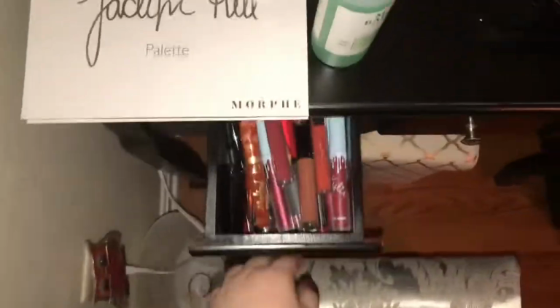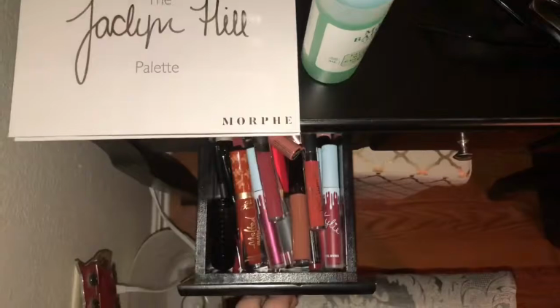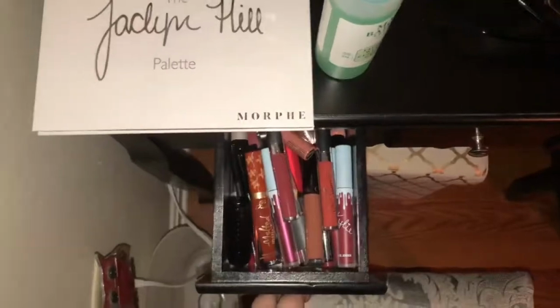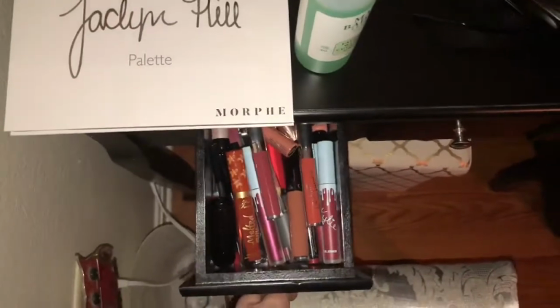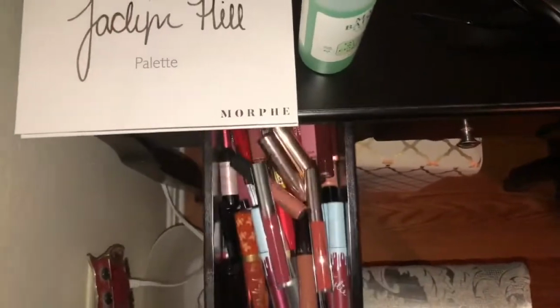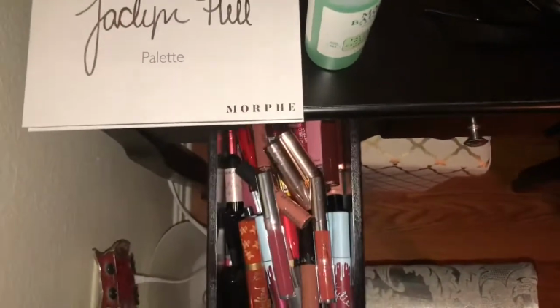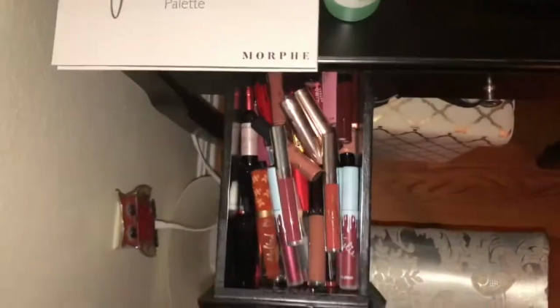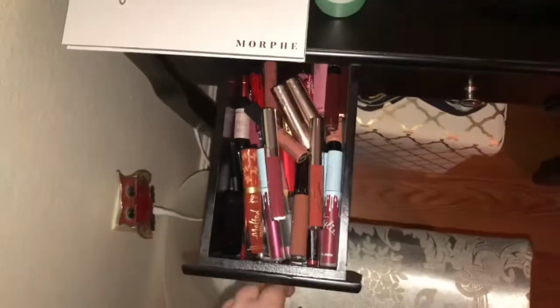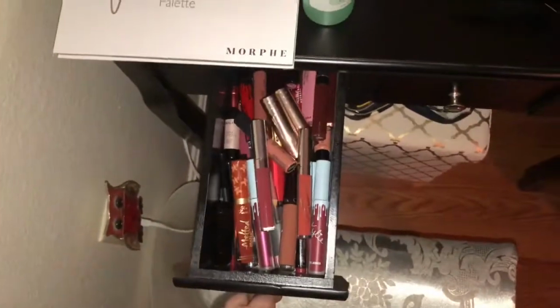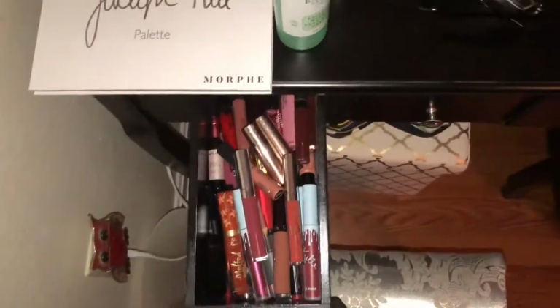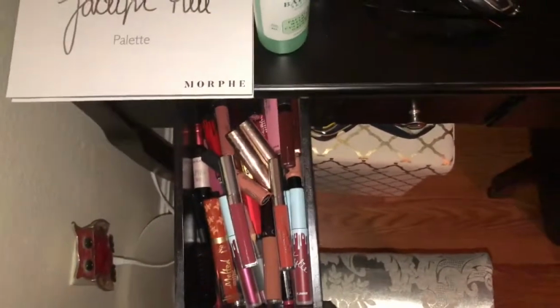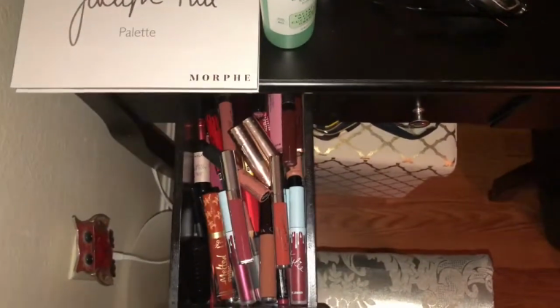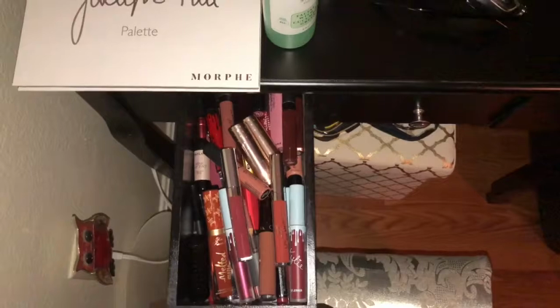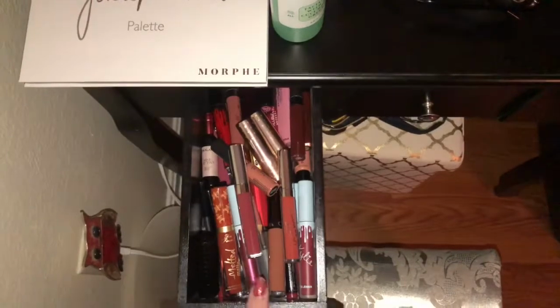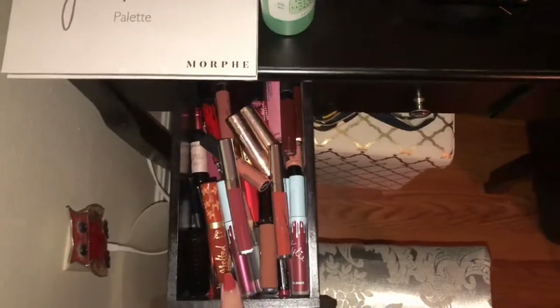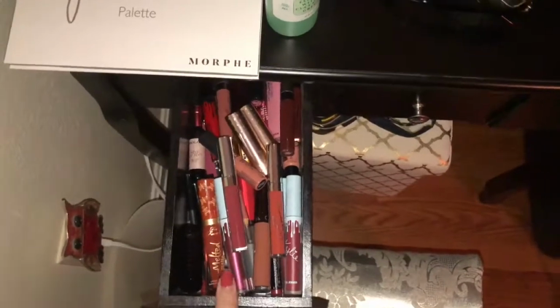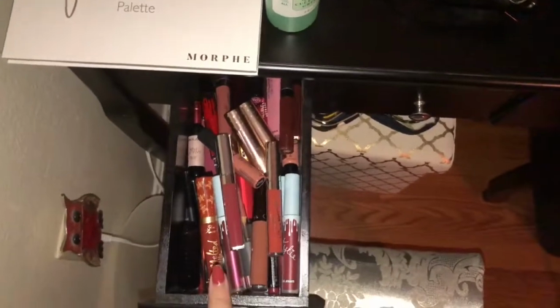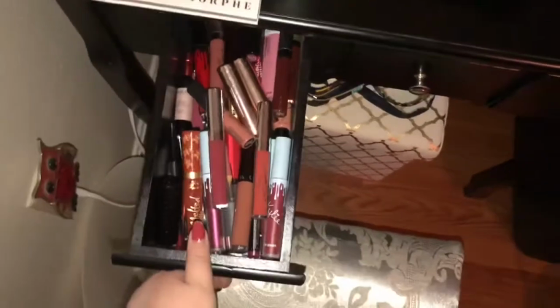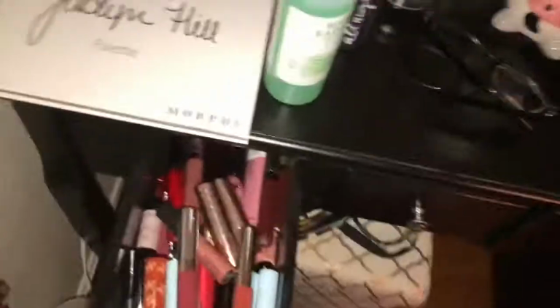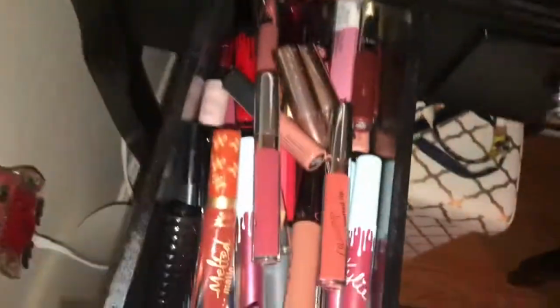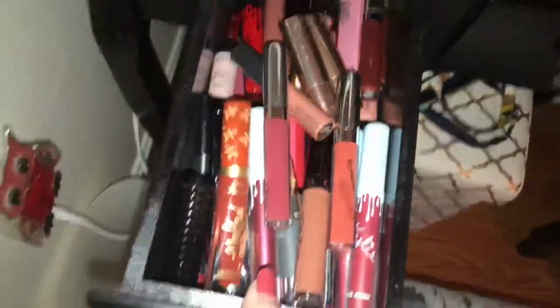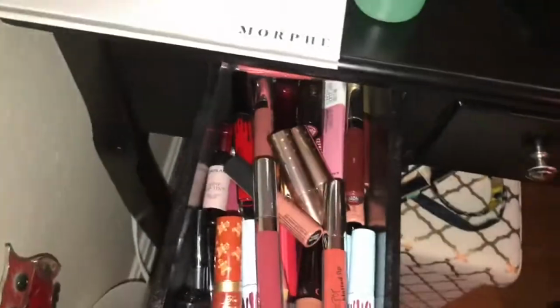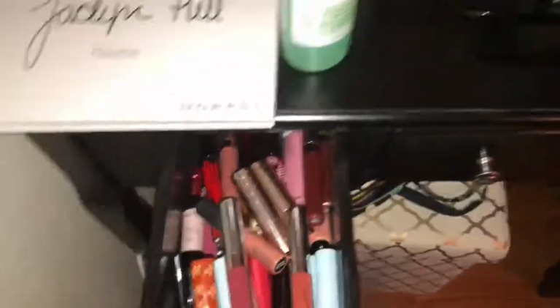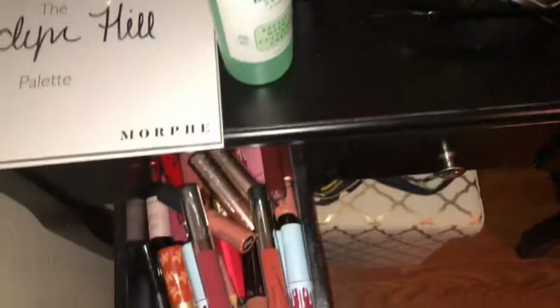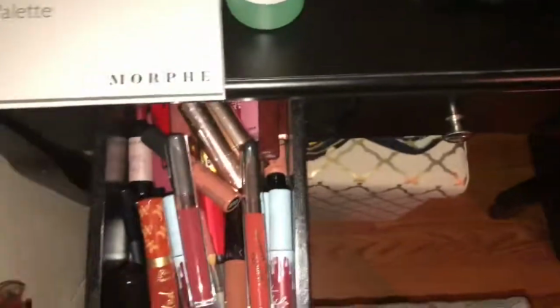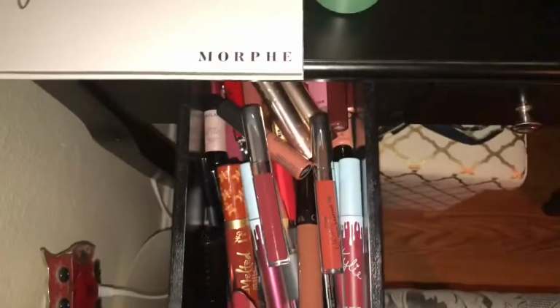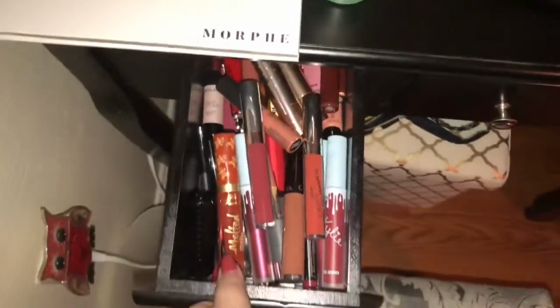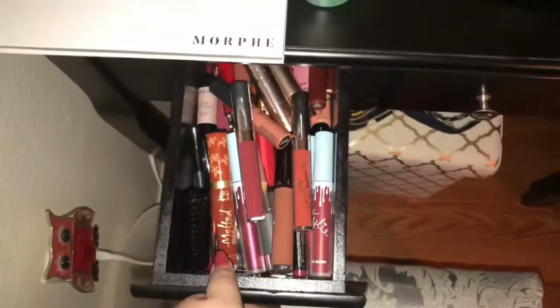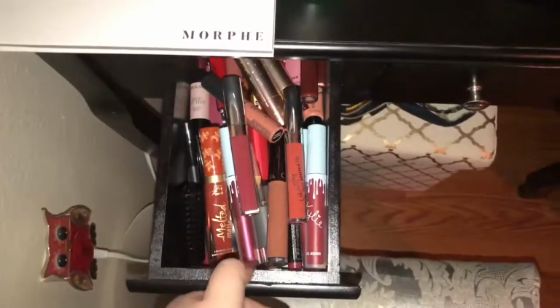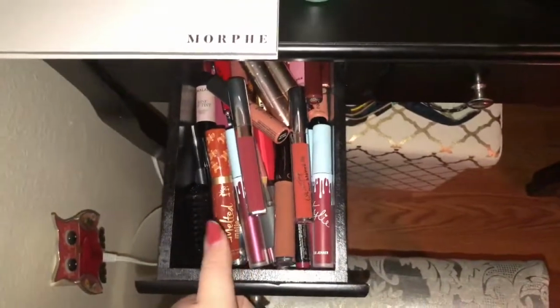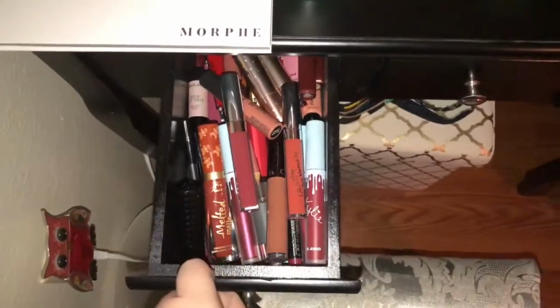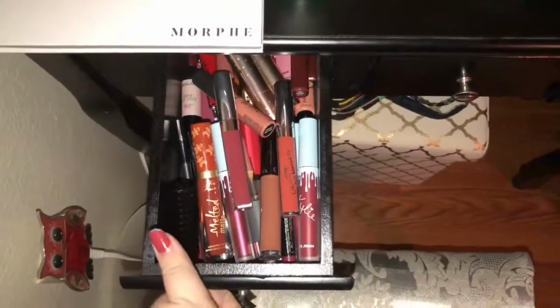Here I have all my liquid lipsticks and my normal lipsticks. I'm kind of nervous when I bring home the rest of them because I do have a lot more in my apartment, and this is already pretty full if you can't tell. I'm going to try to redo my lip videos soon and hopefully that'll be up.